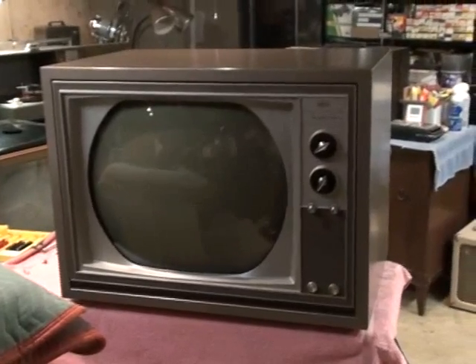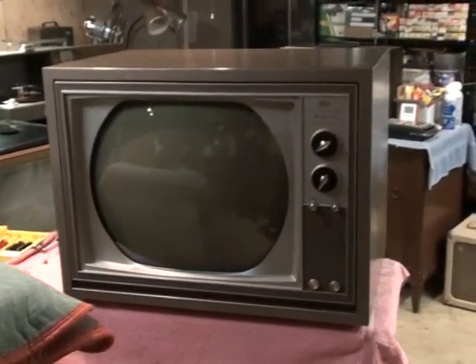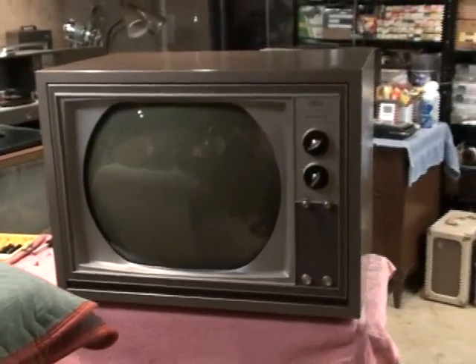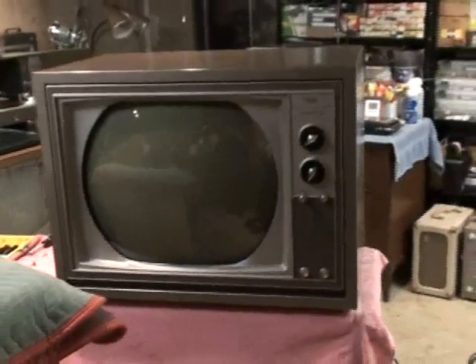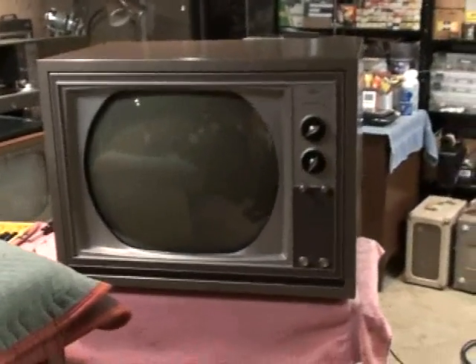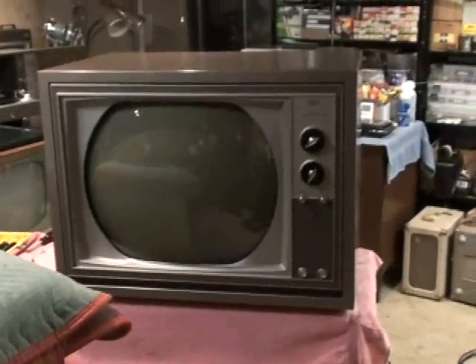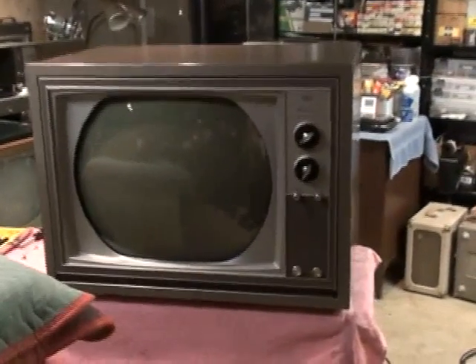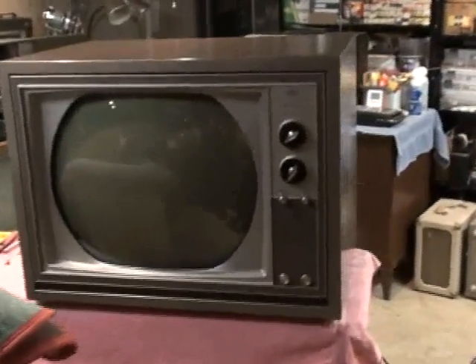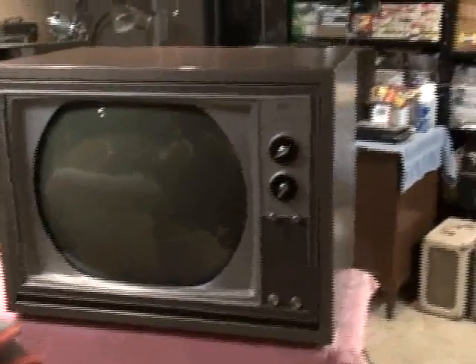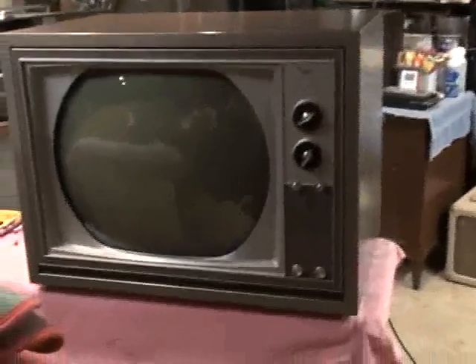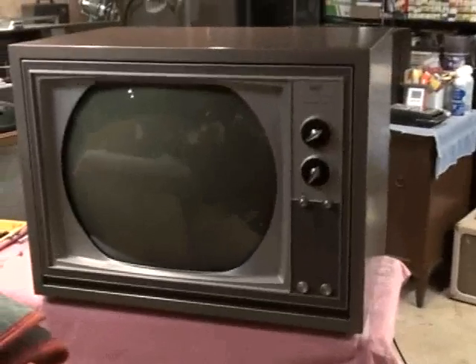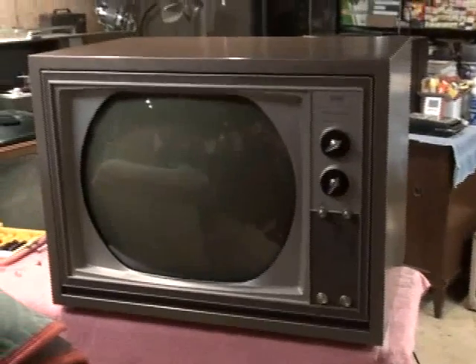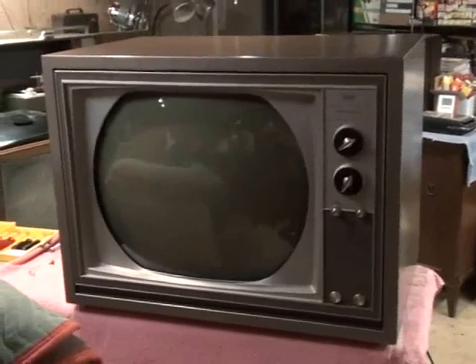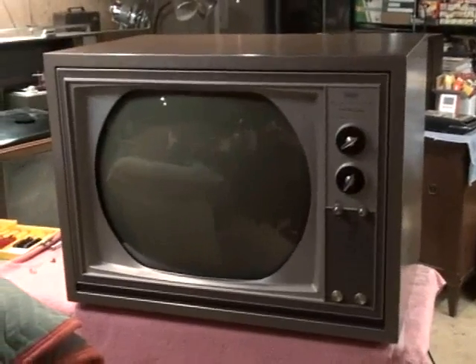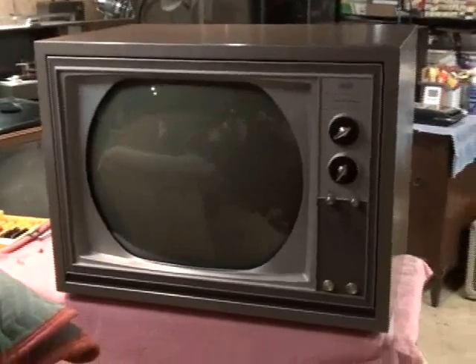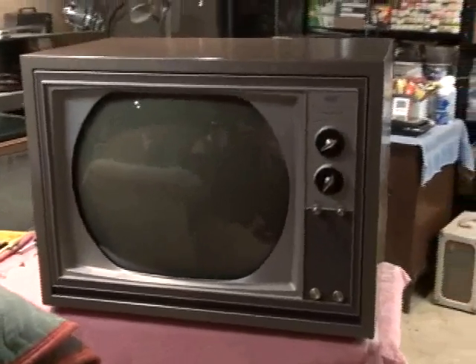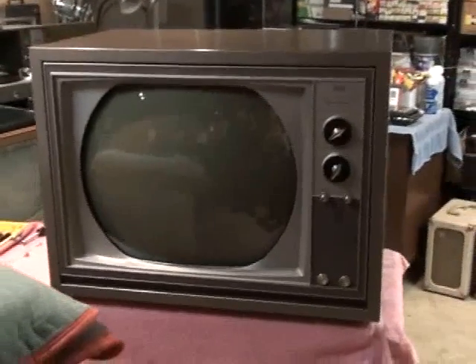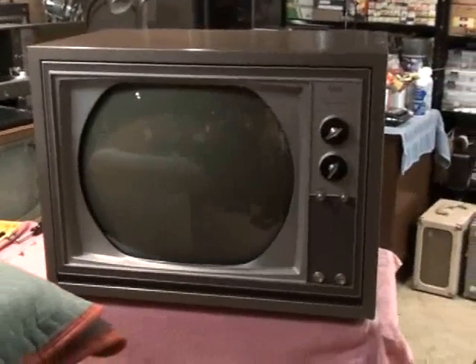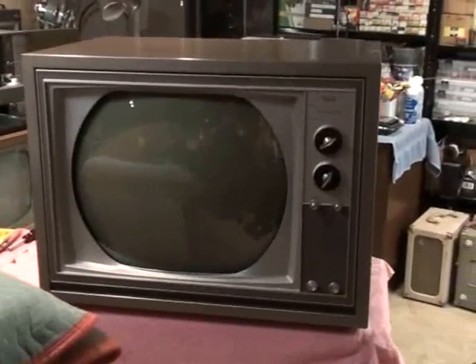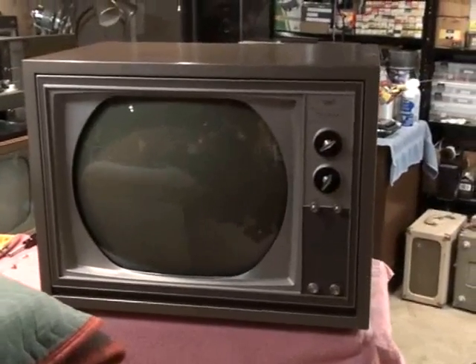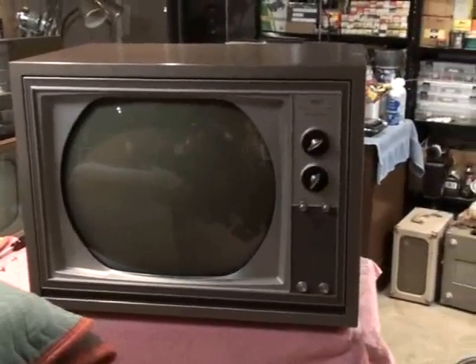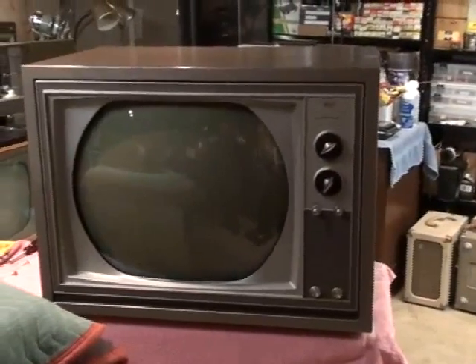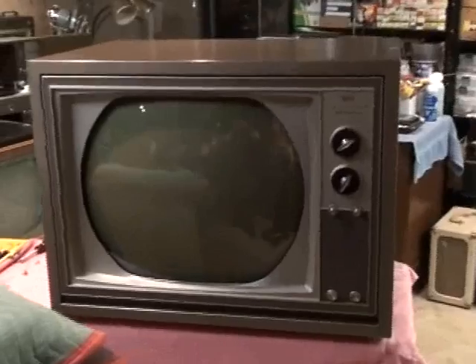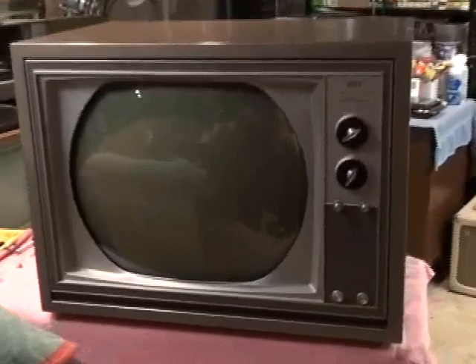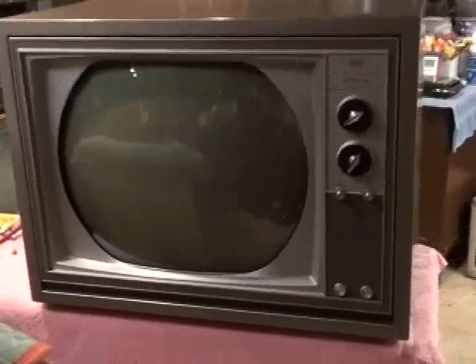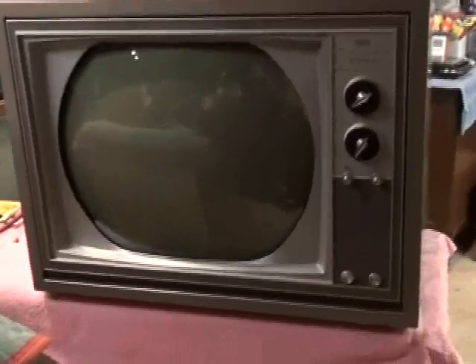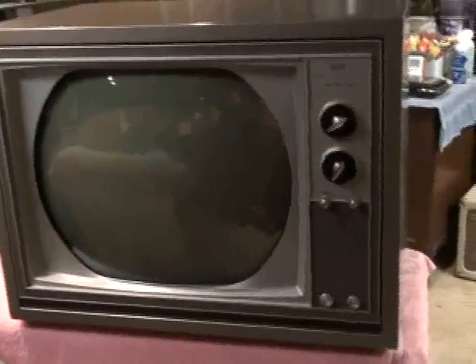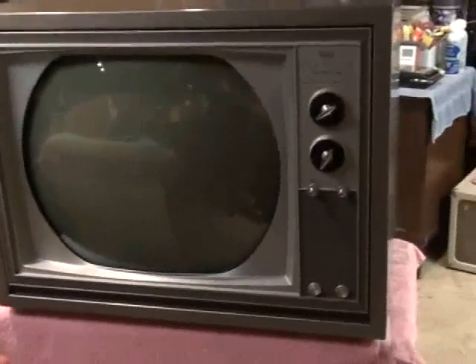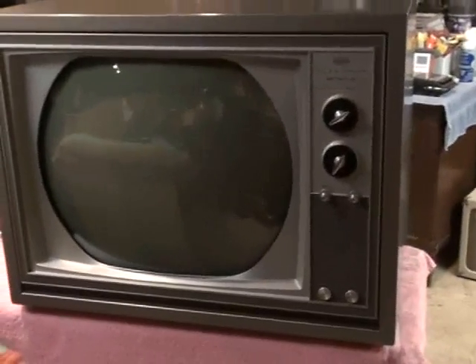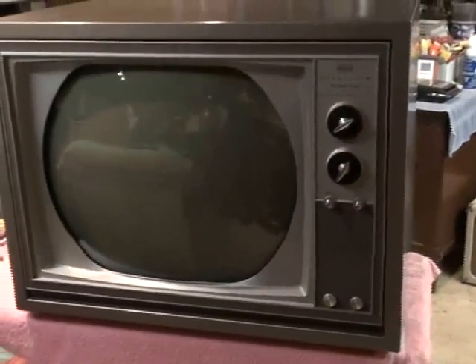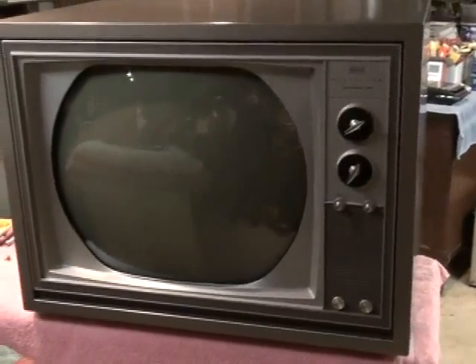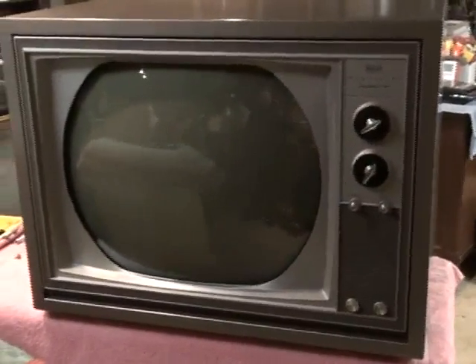Here is the 1964 RCA Victor model FF557B. It's all back together, it's been aligned, converged, and it's all set and ready to go.